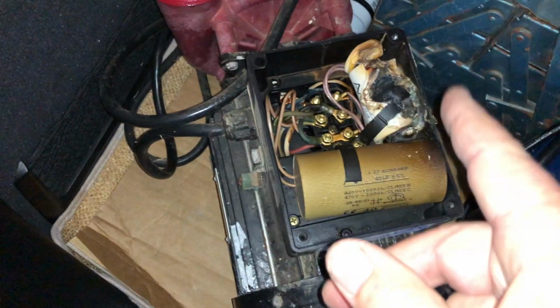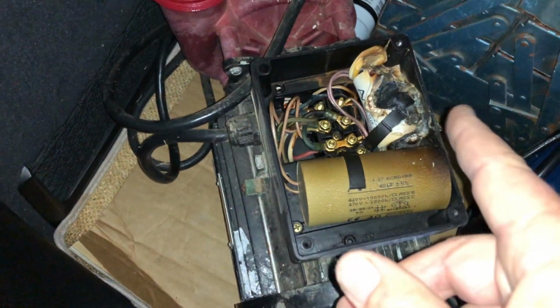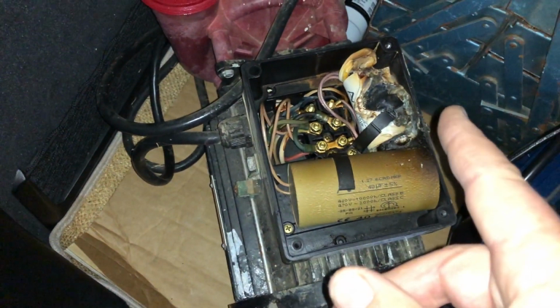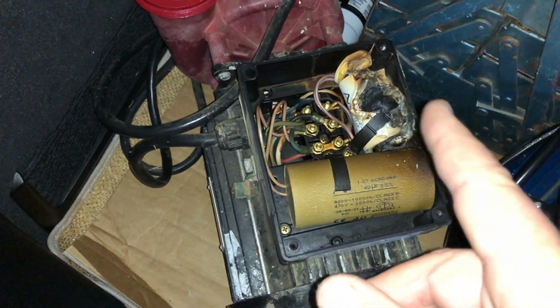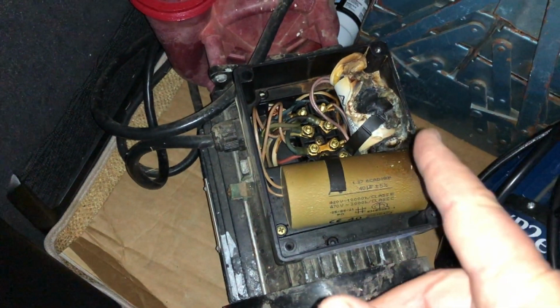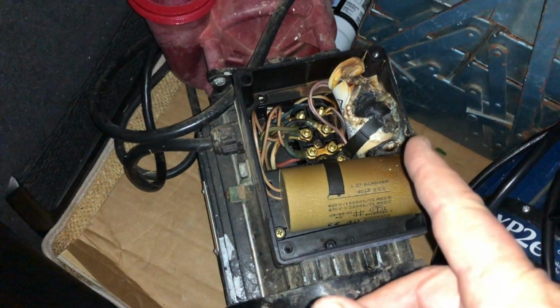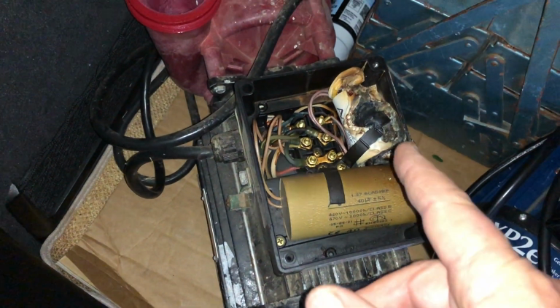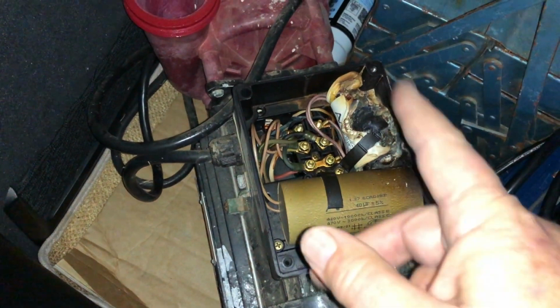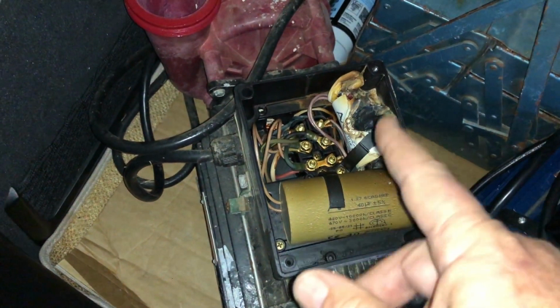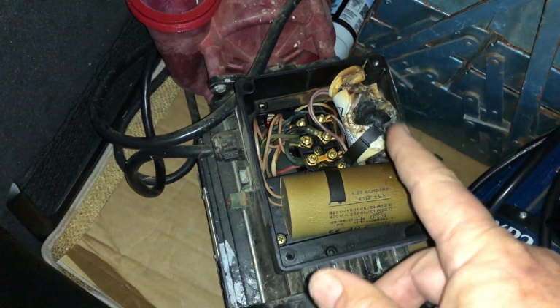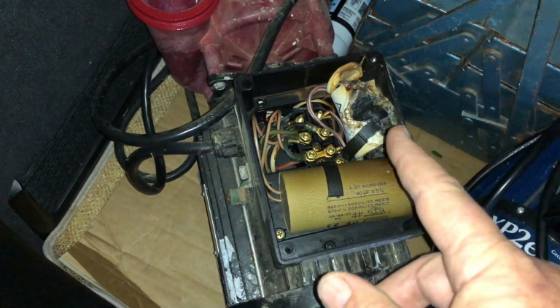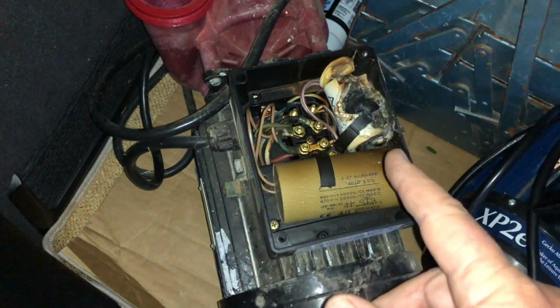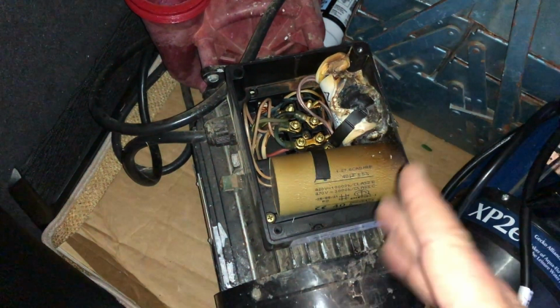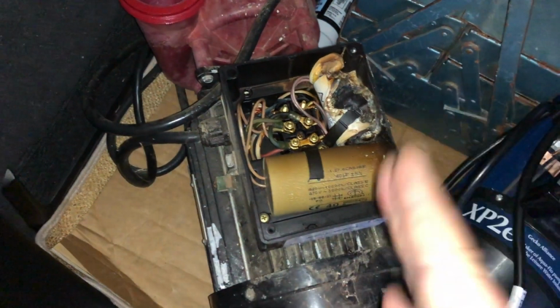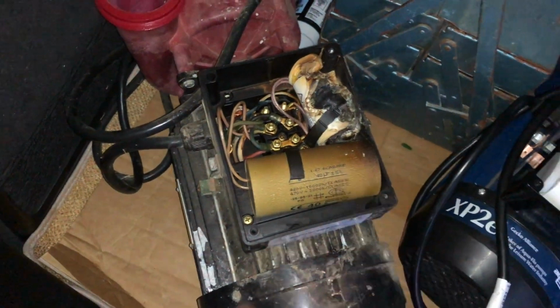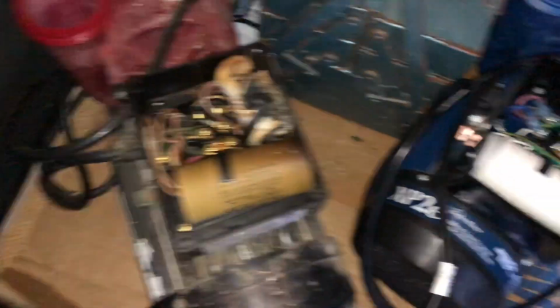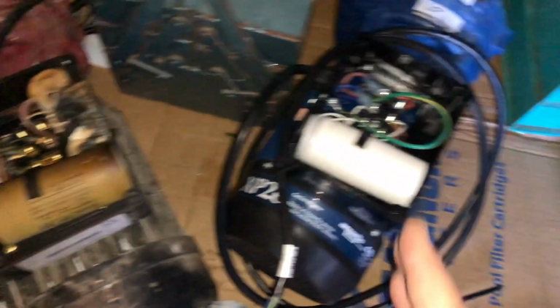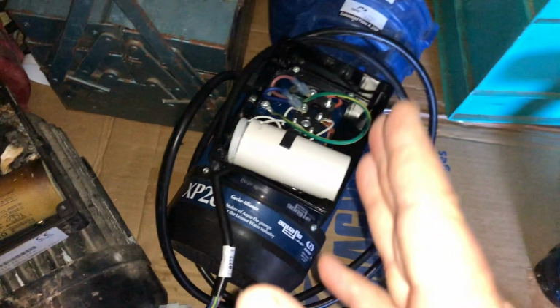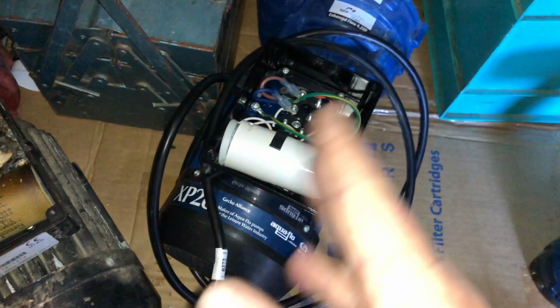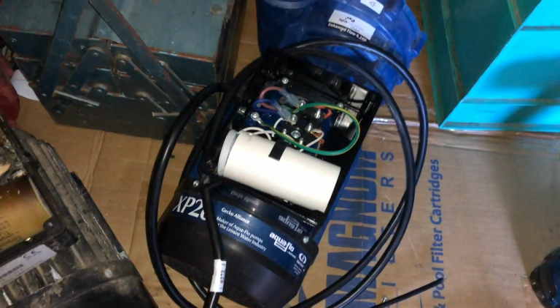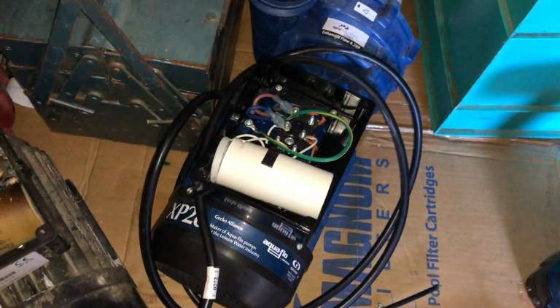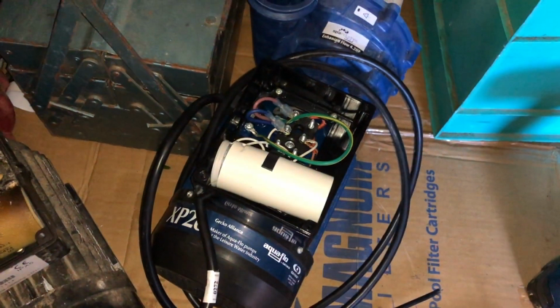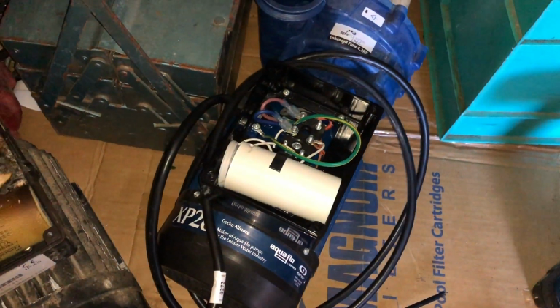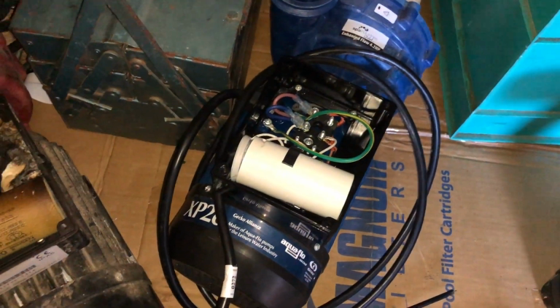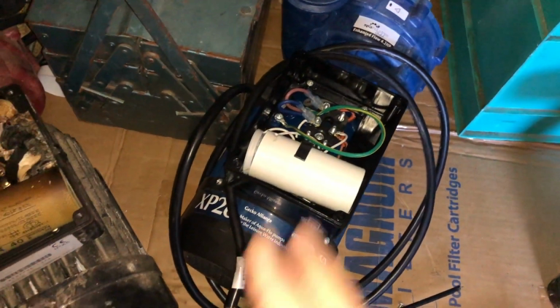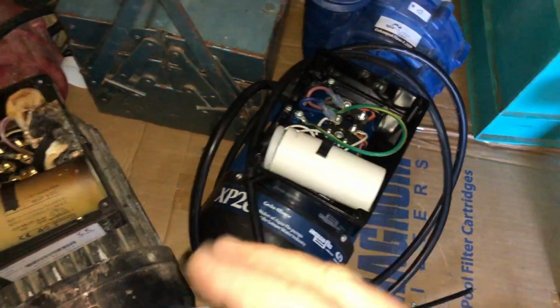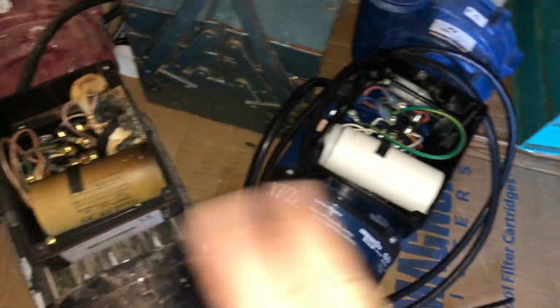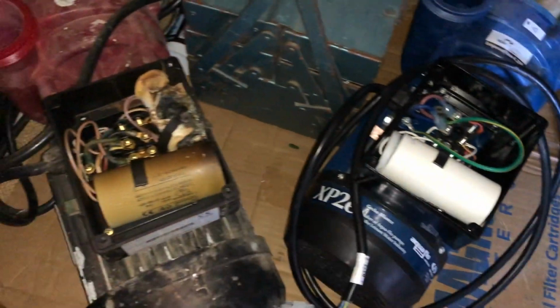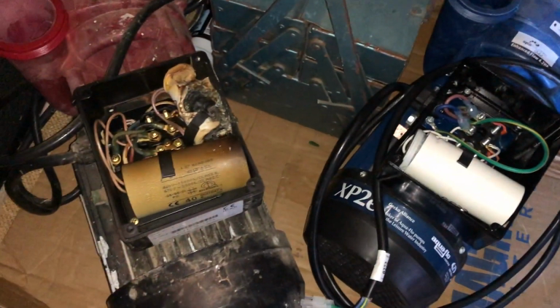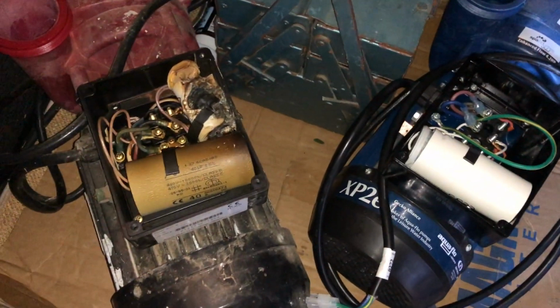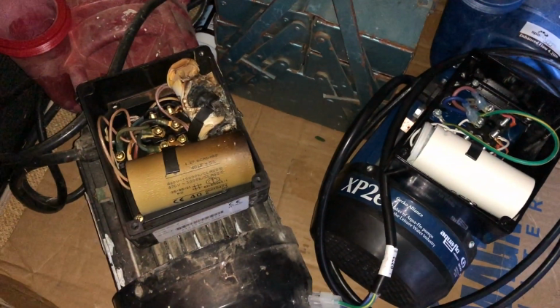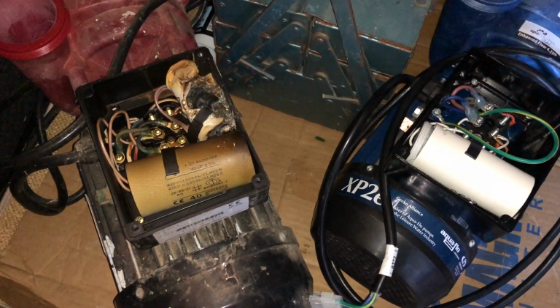This one, though, has only just started to buzz. So as soon as we replace that capacitor, it'll probably be fine. Hopefully that one will be fine as well, but we'll find out once we switch the capacitors out.